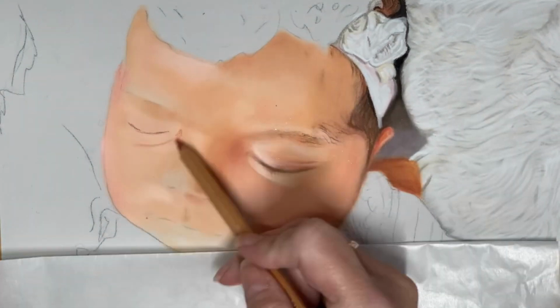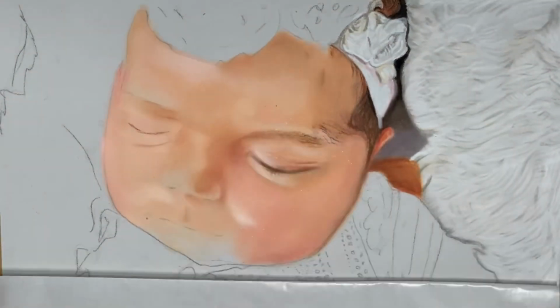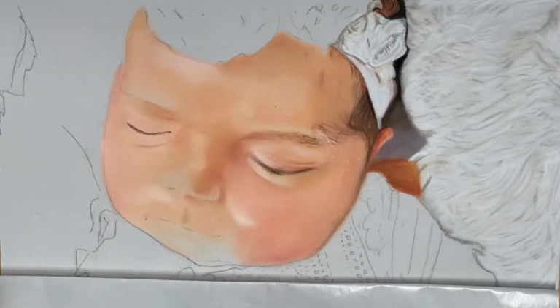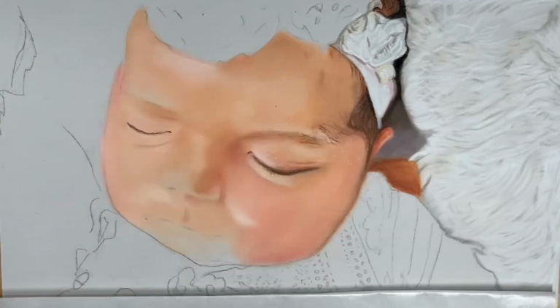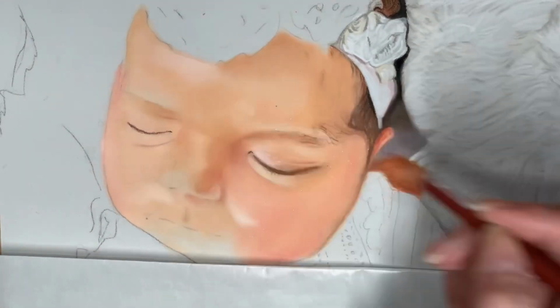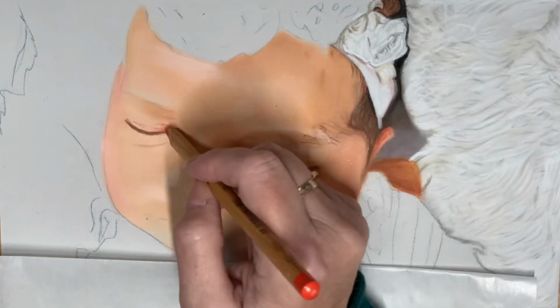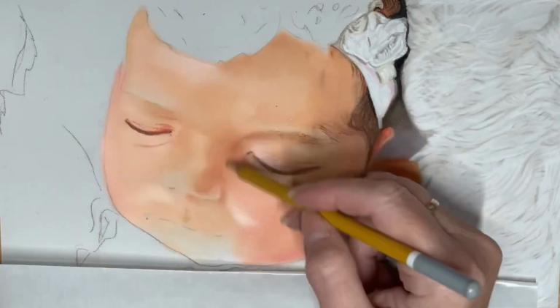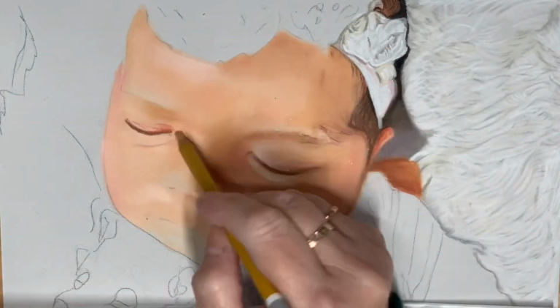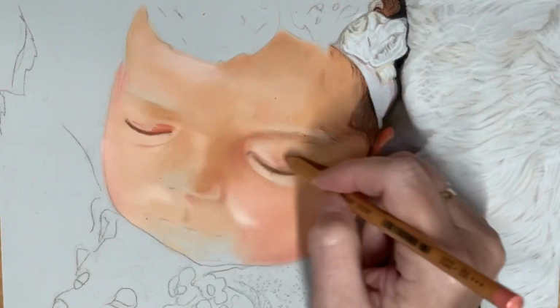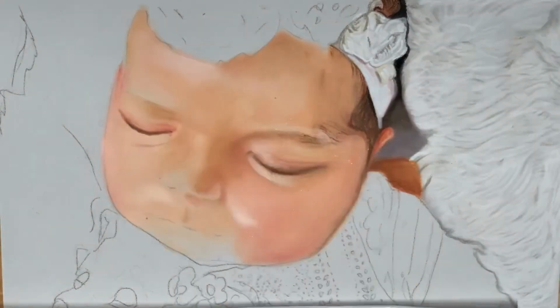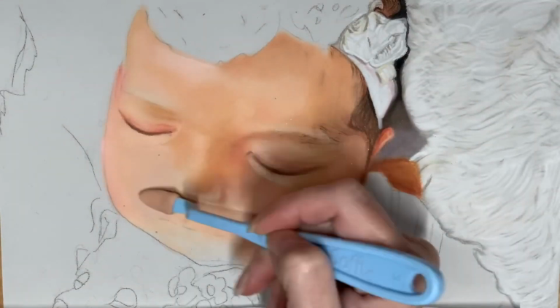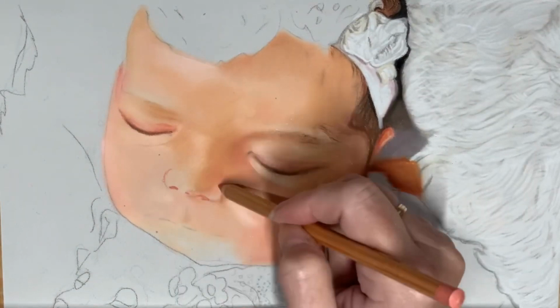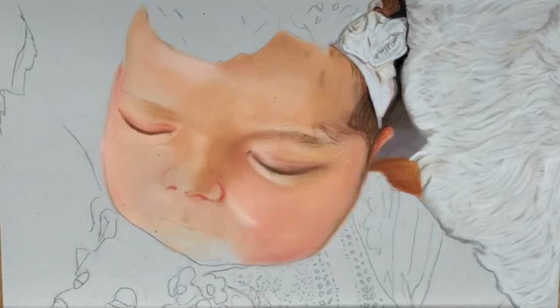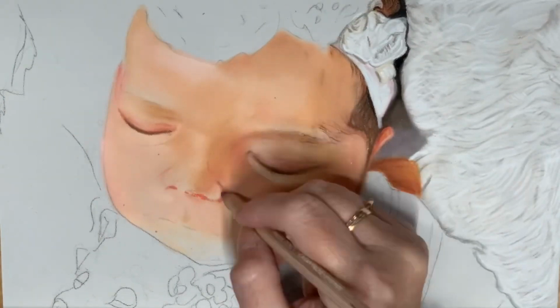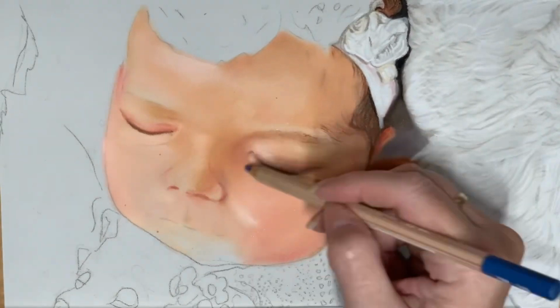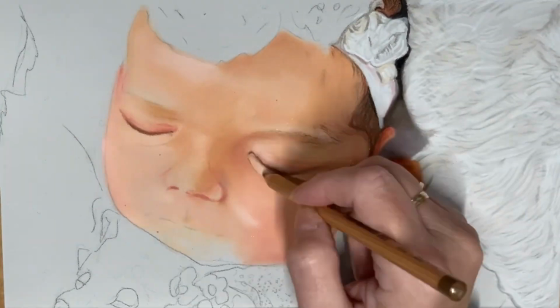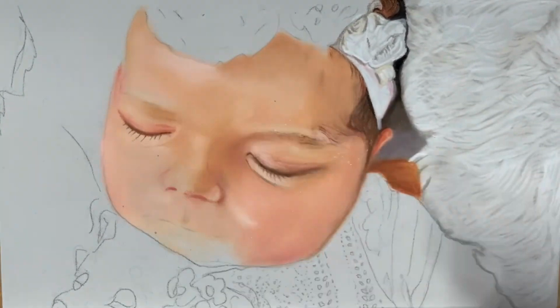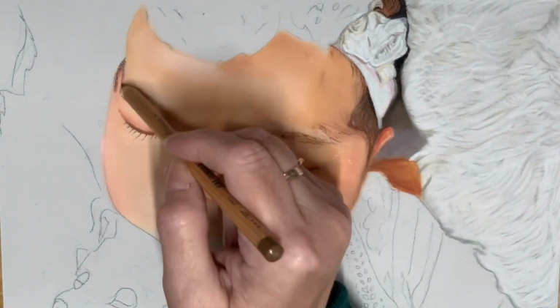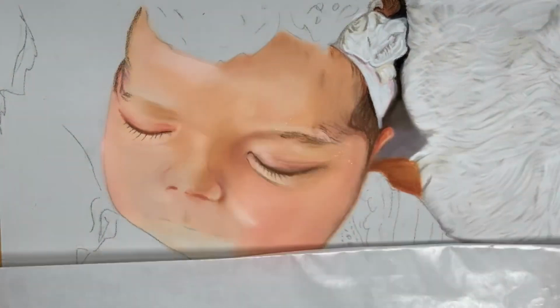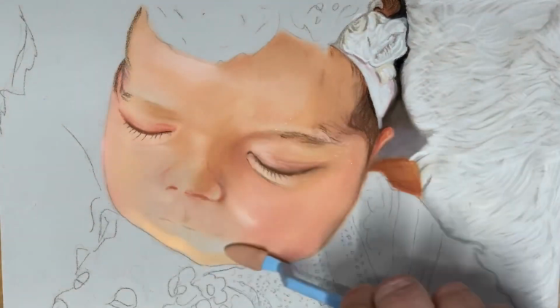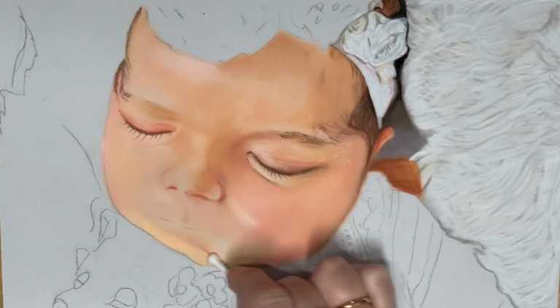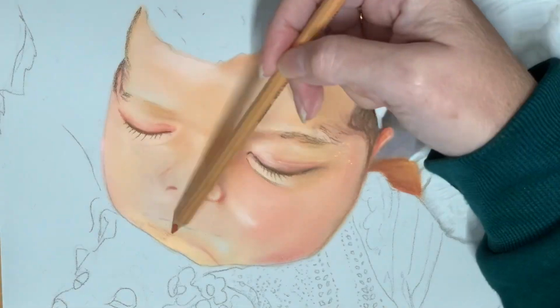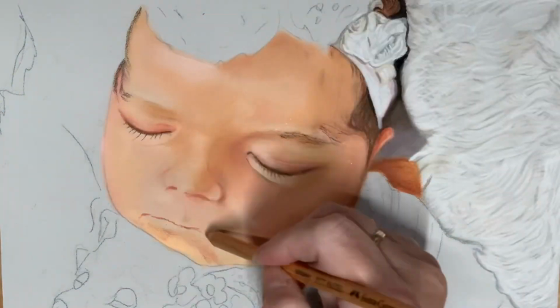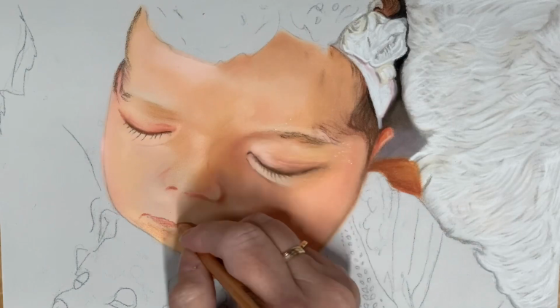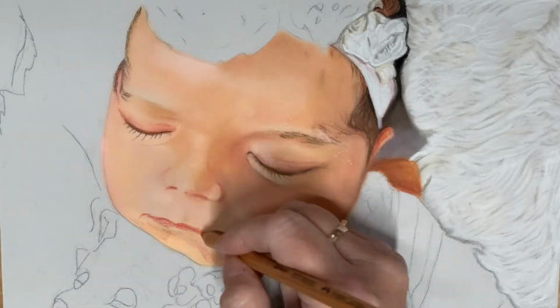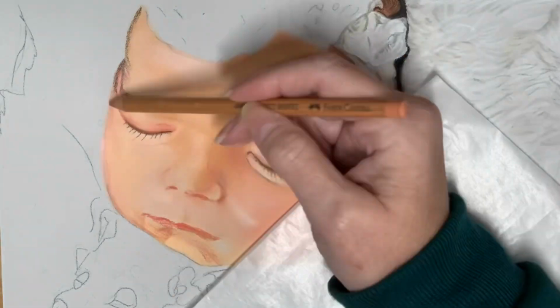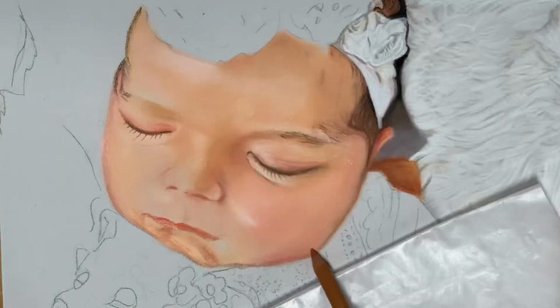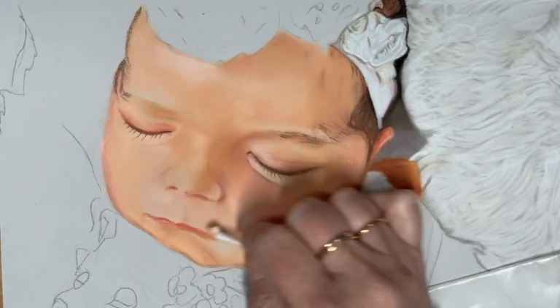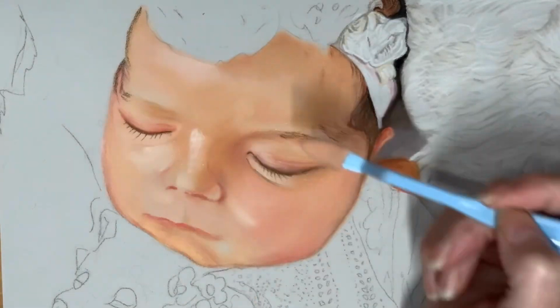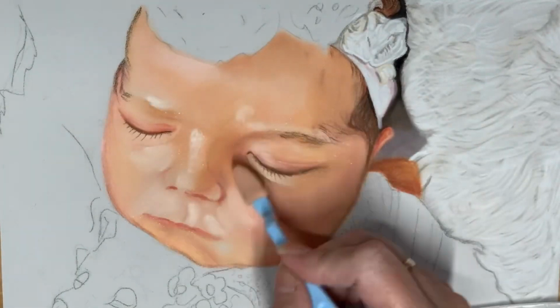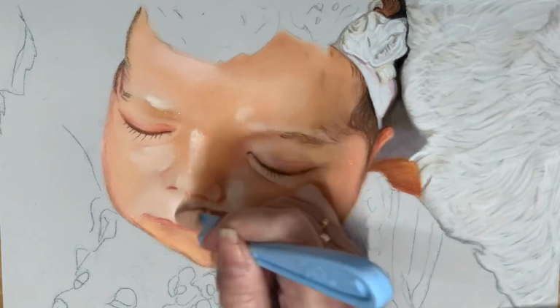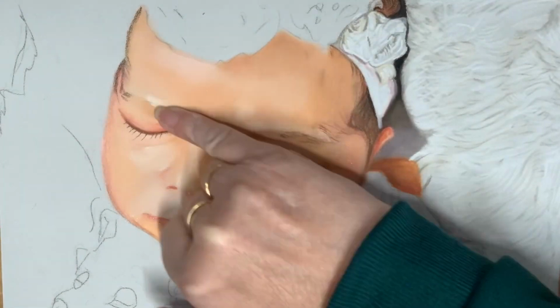For the shadows around the eyes, lips, and nostrils, I'm using blues, reds, a little bit of green, and some yellow tones.